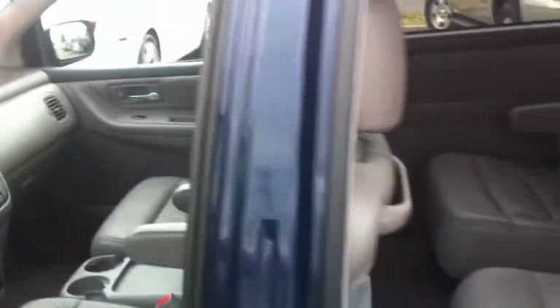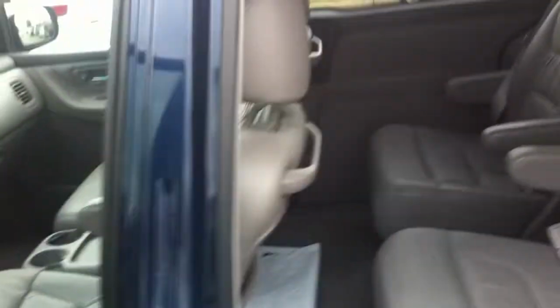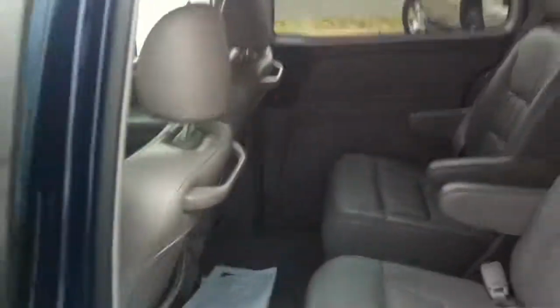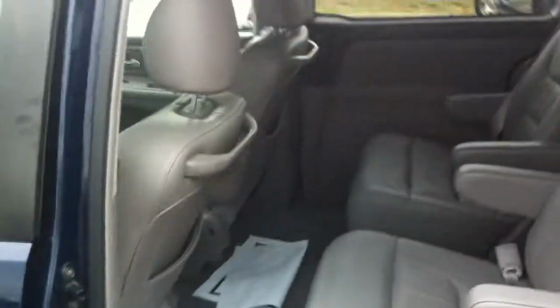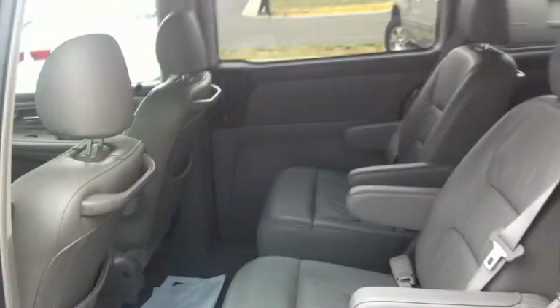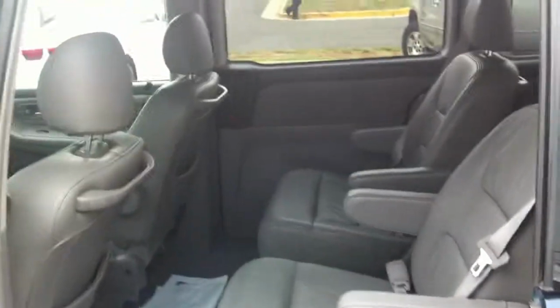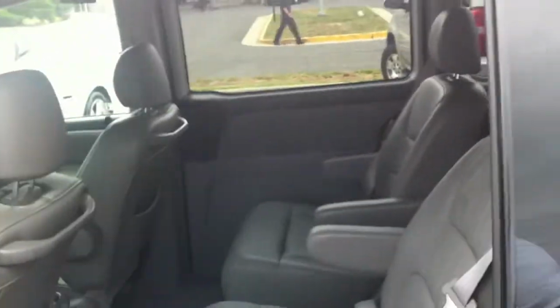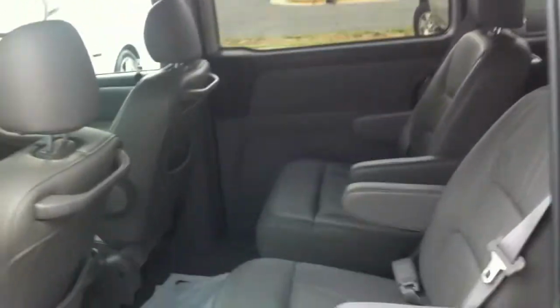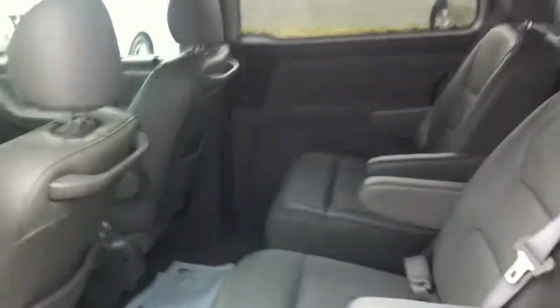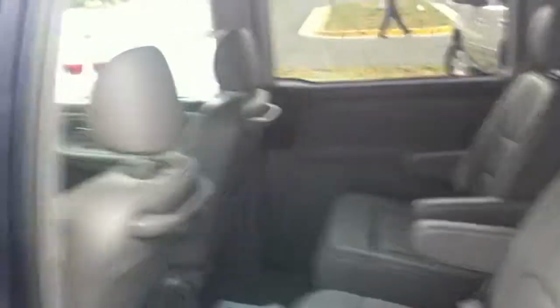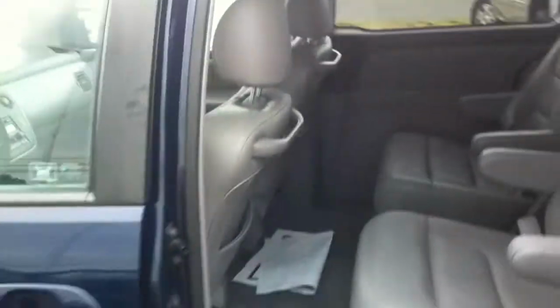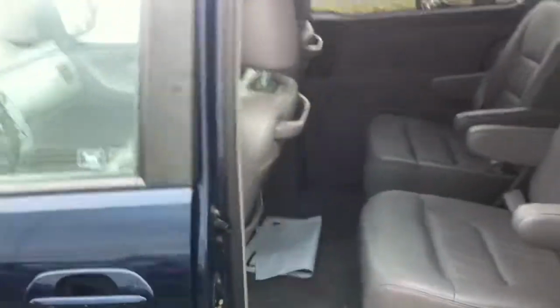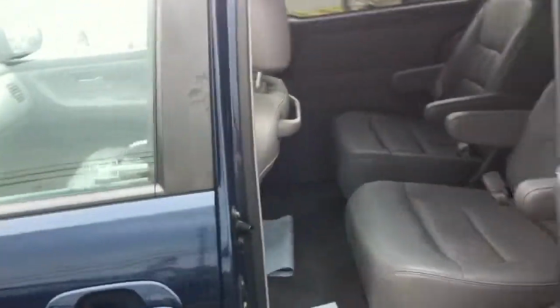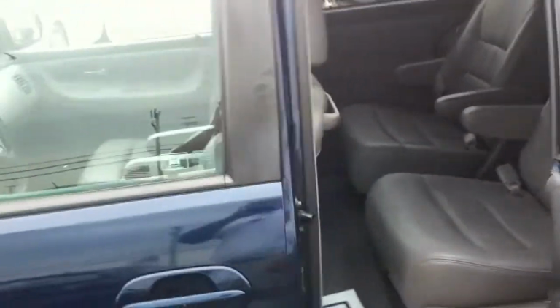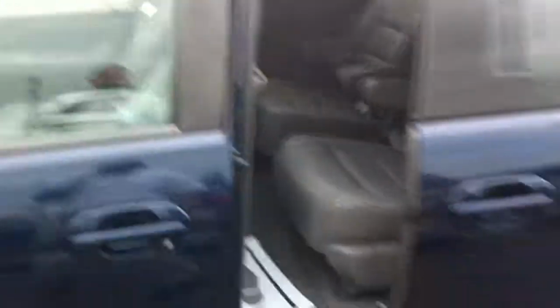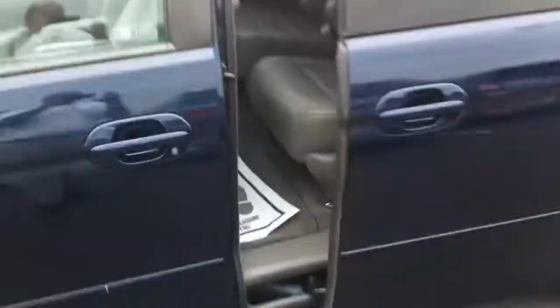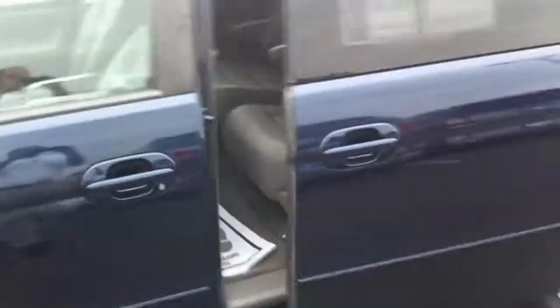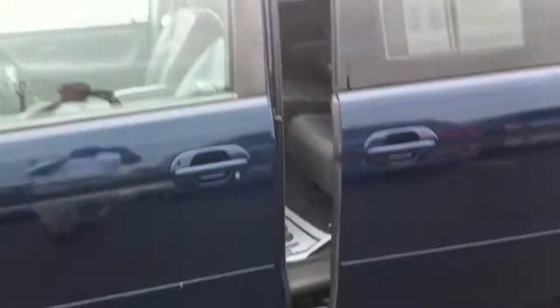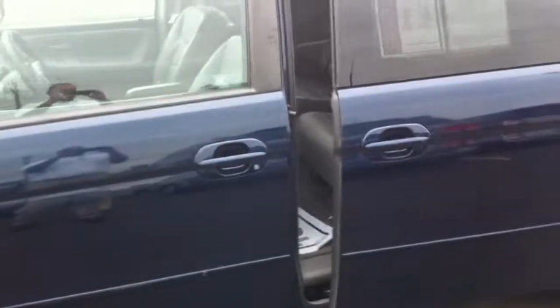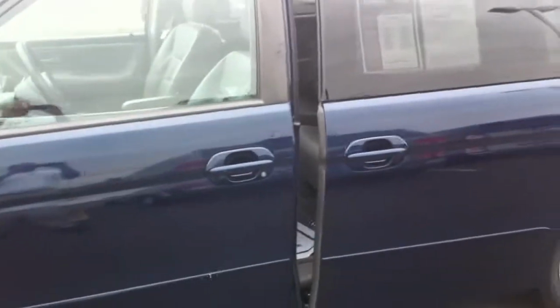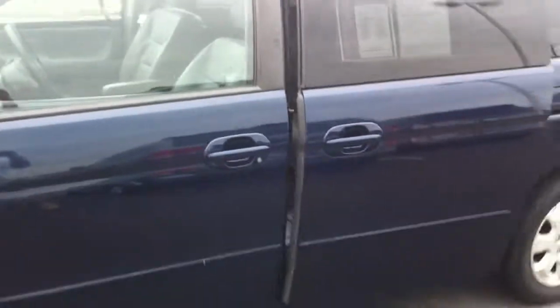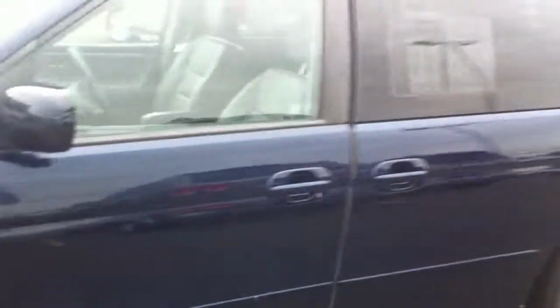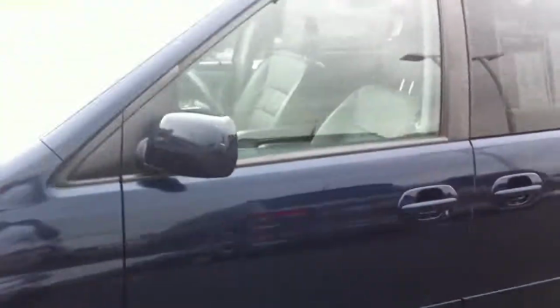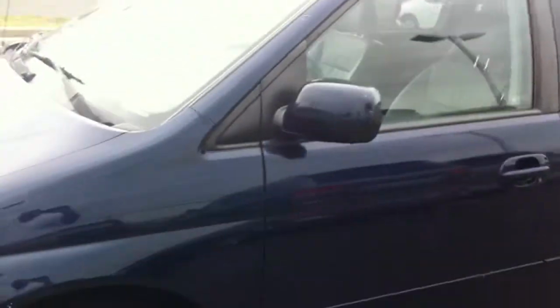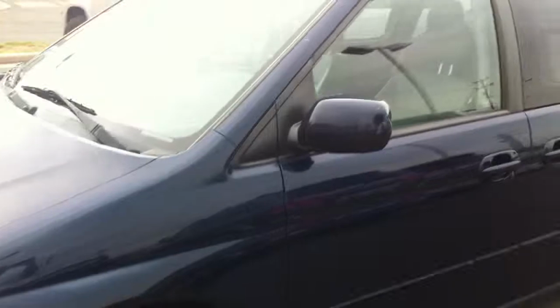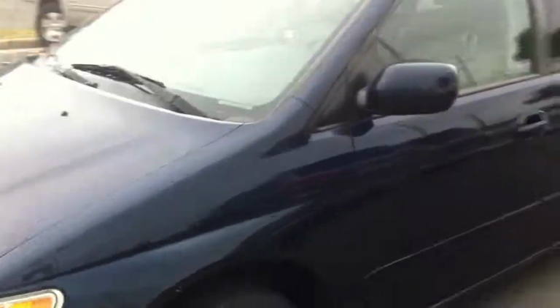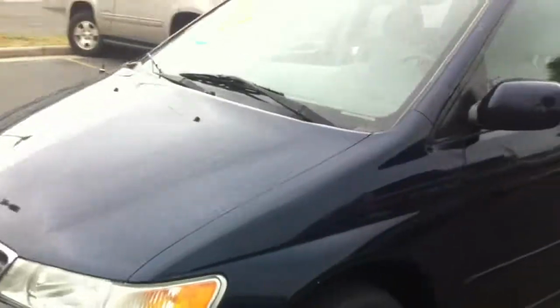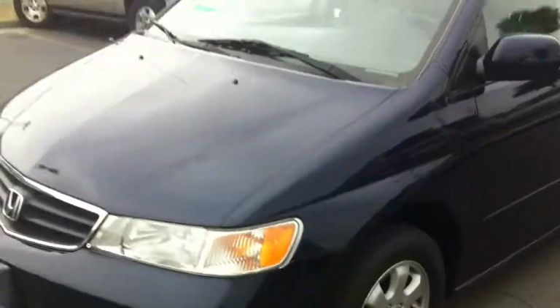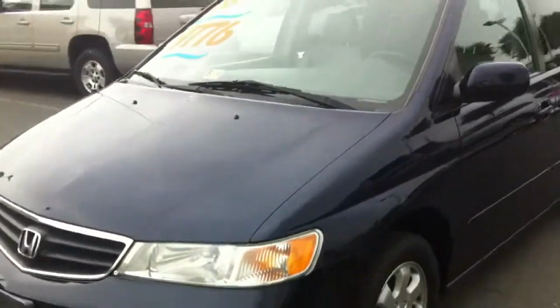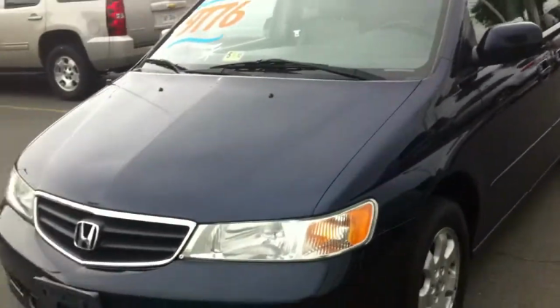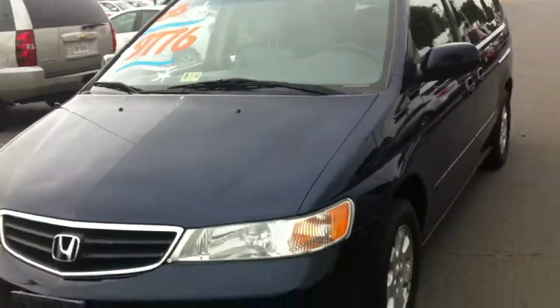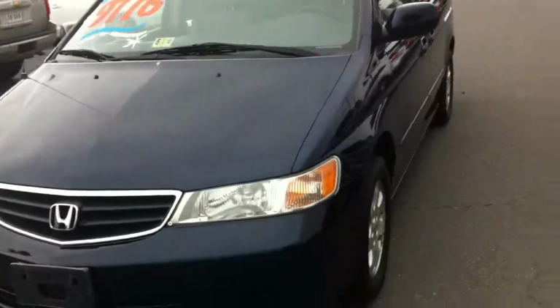The exterior is in pretty good shape too, especially for a 2003. The automatic sliding door works. The tires have got lots of tread left on them.